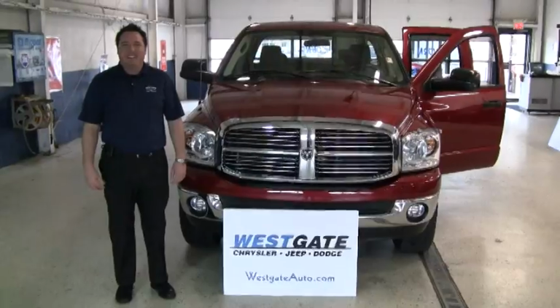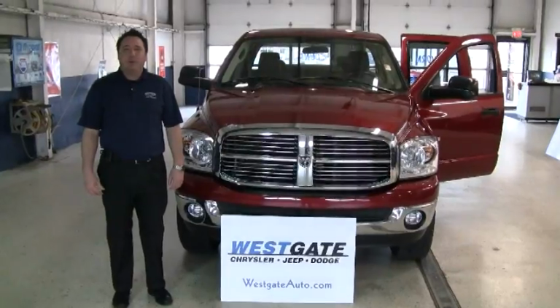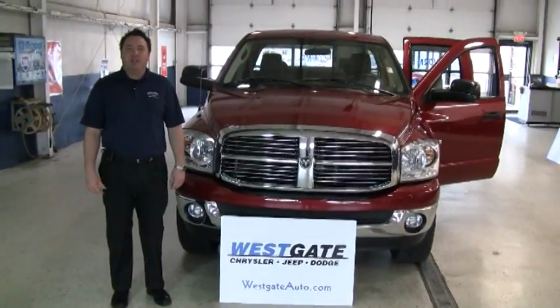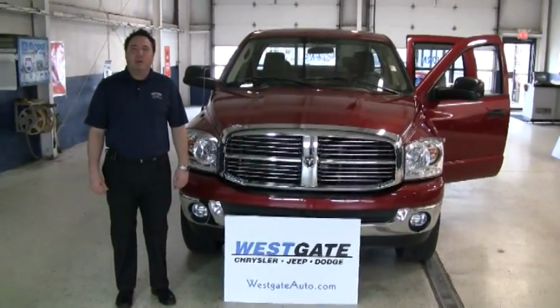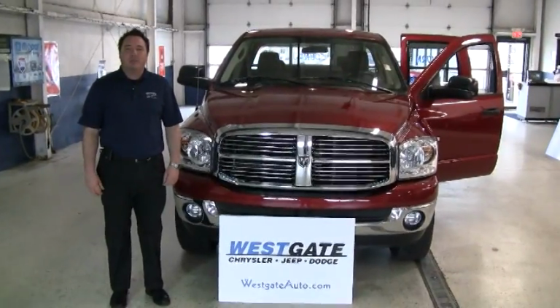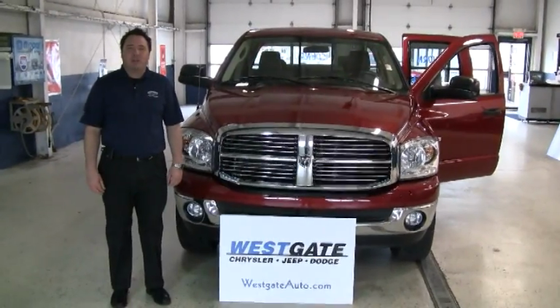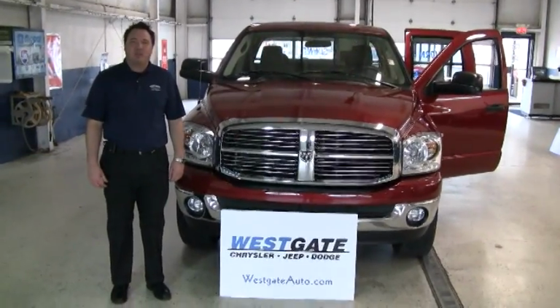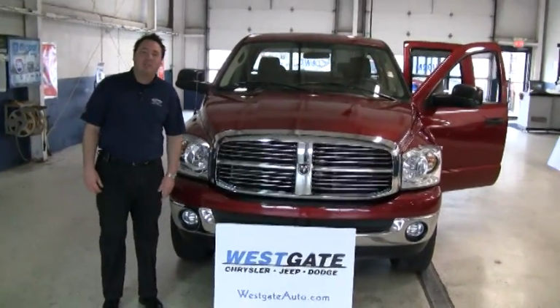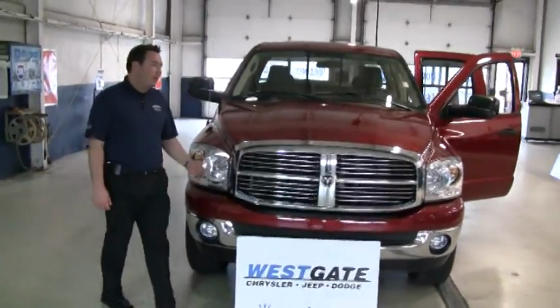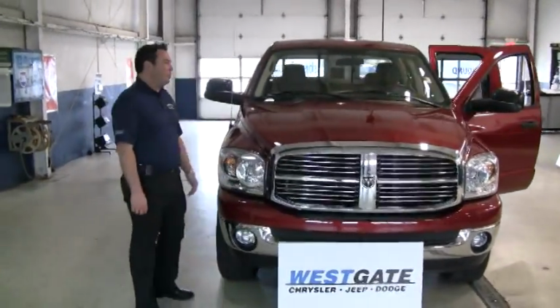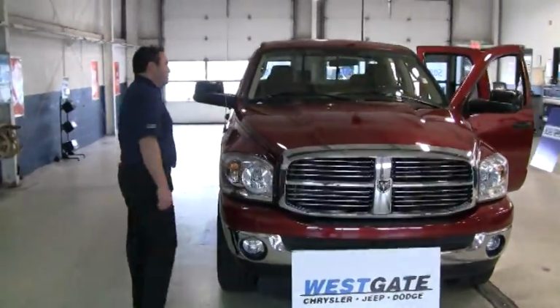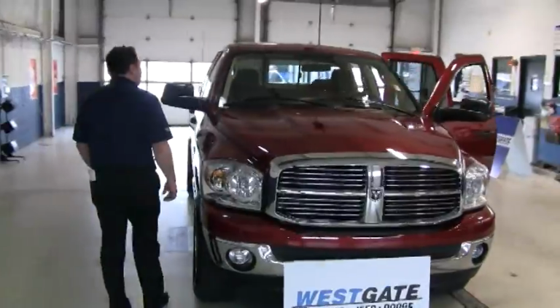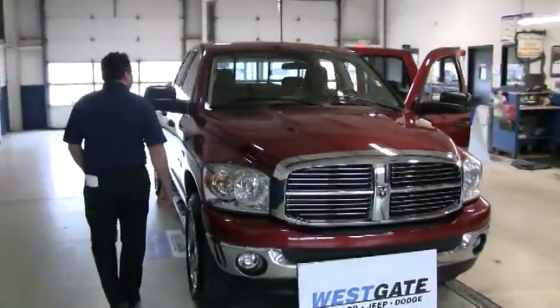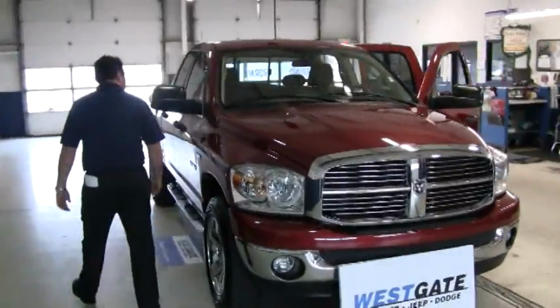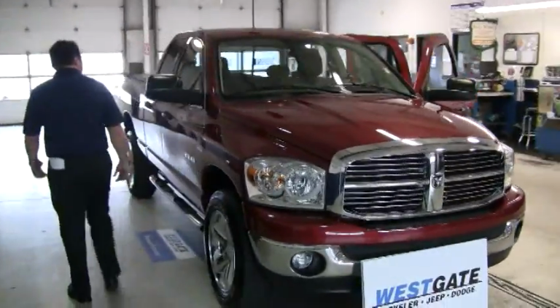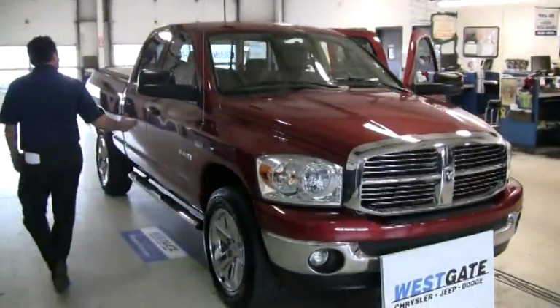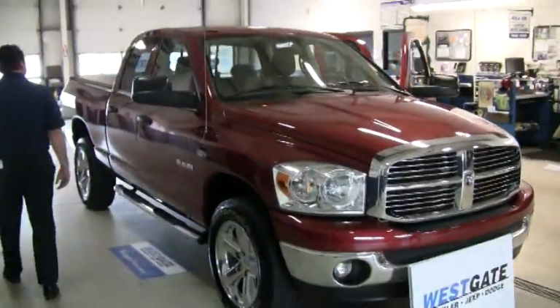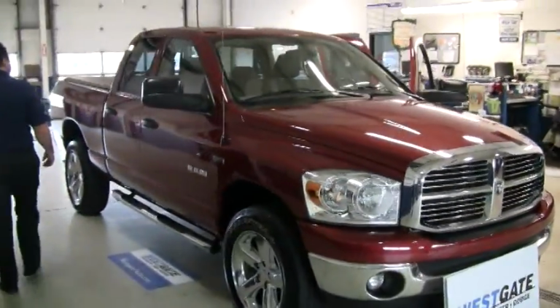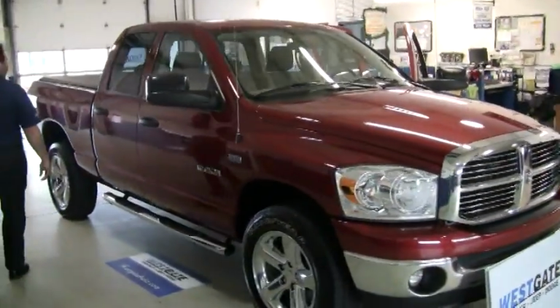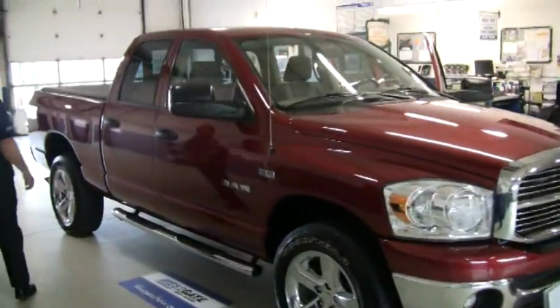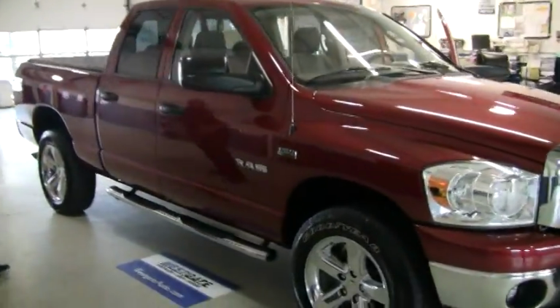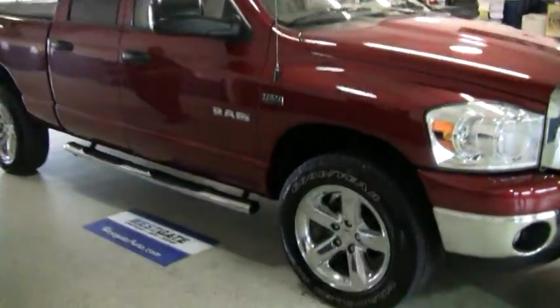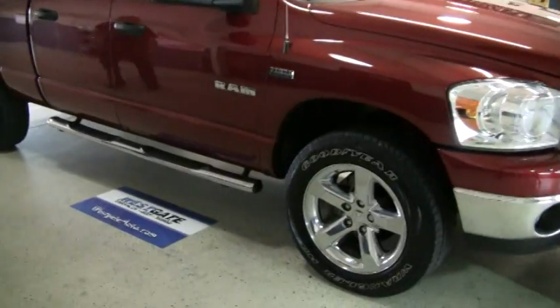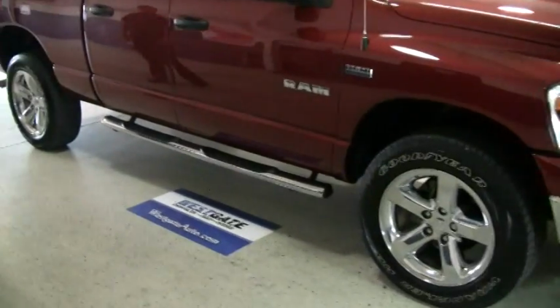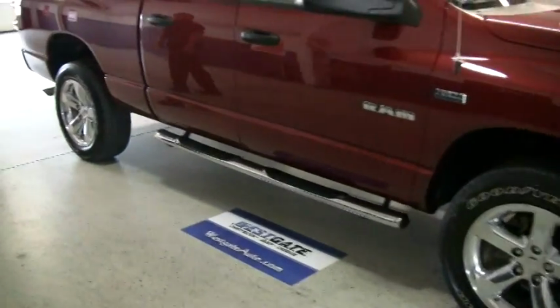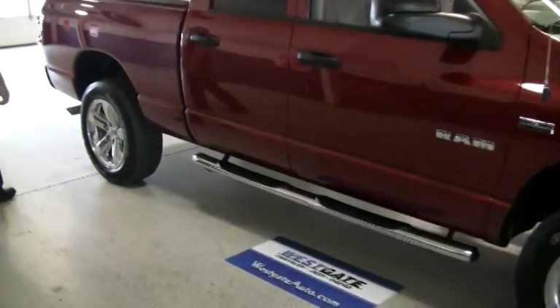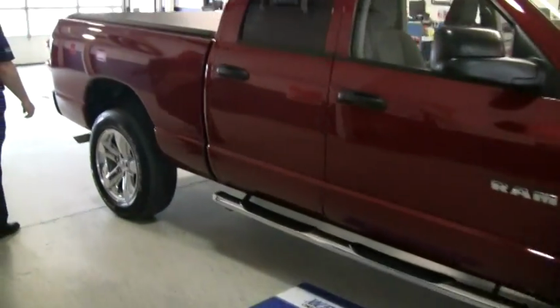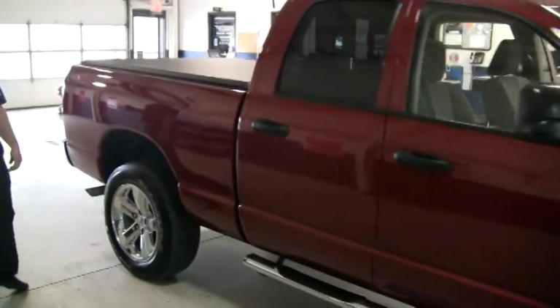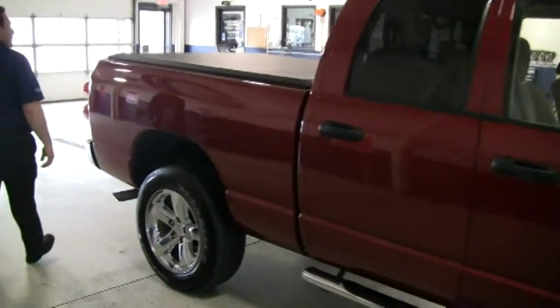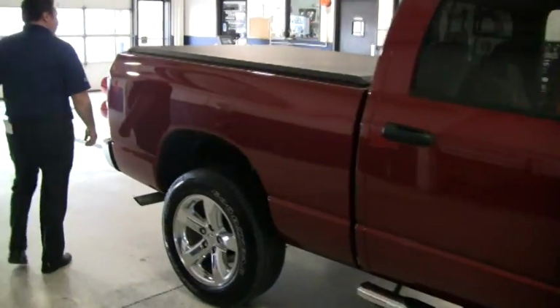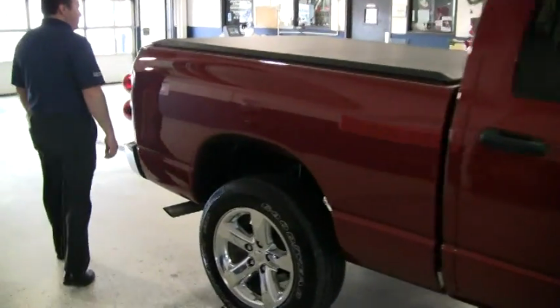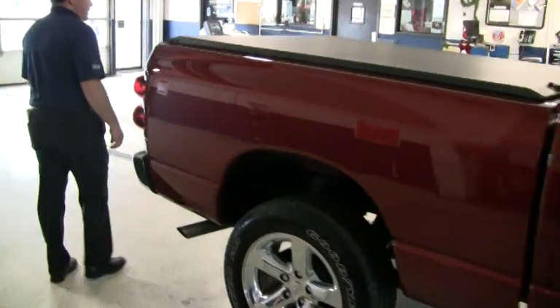Hello there, welcome to another video walk around from Westgate Chrysler Jeep Dodge. What I have here is a recent lease turn-in that we have acquired. This is an 08 Dodge Ram quad cab half-ton. This is a certified pre-owned vehicle, which means it has passed our 75-point inspection.